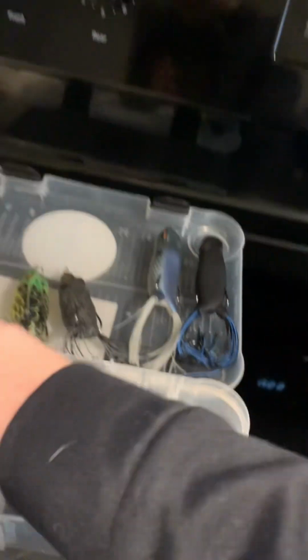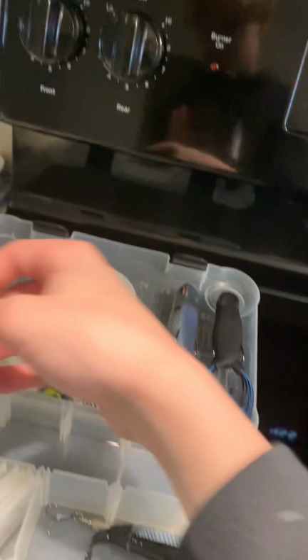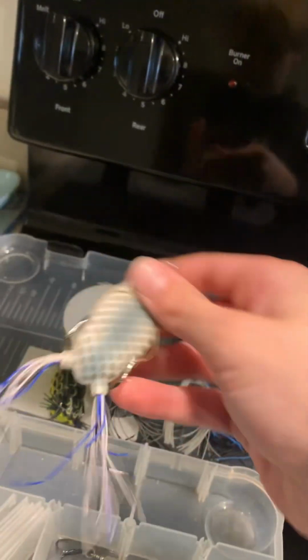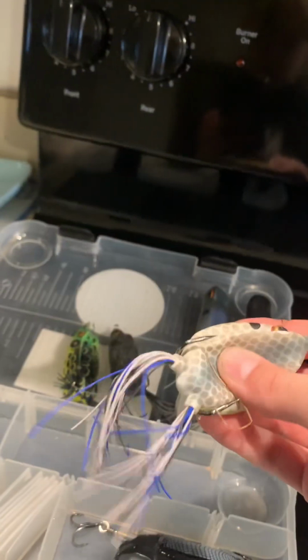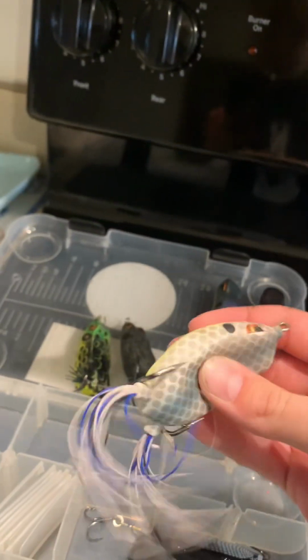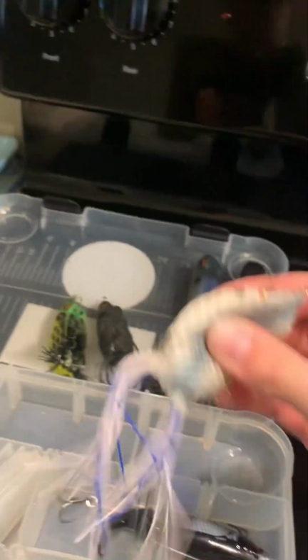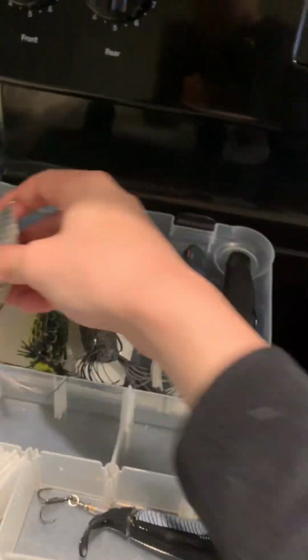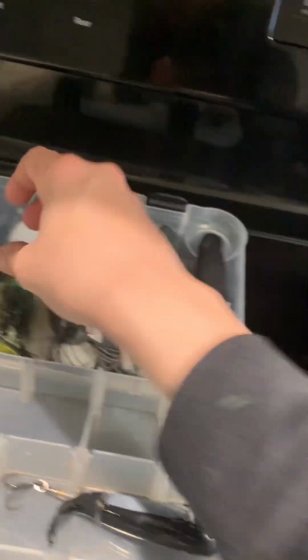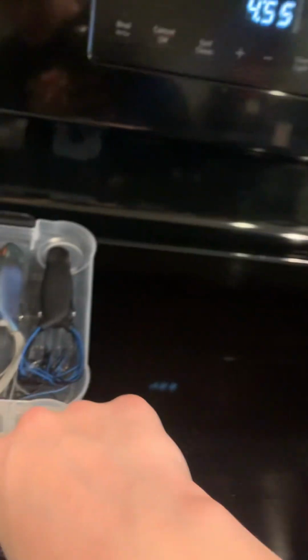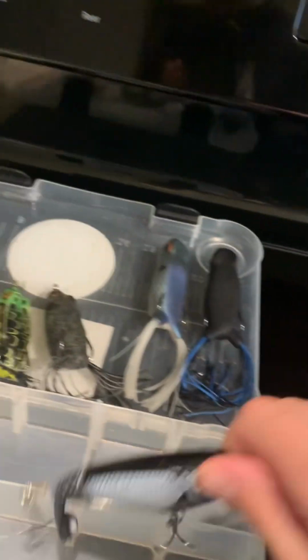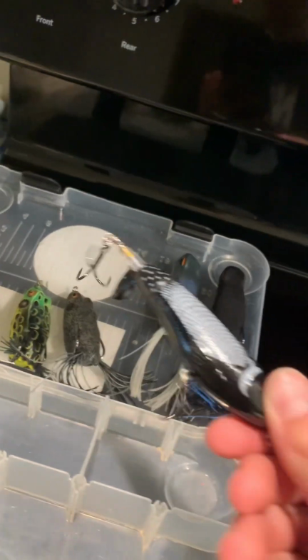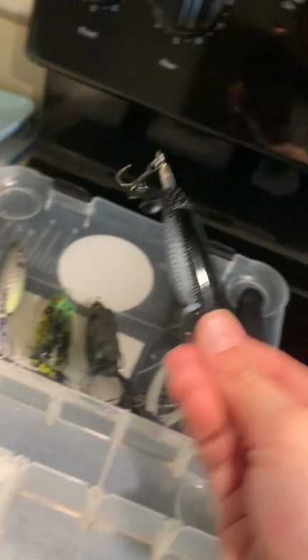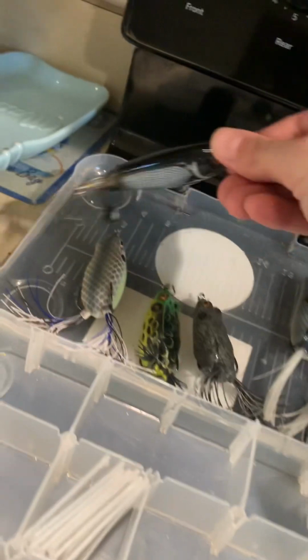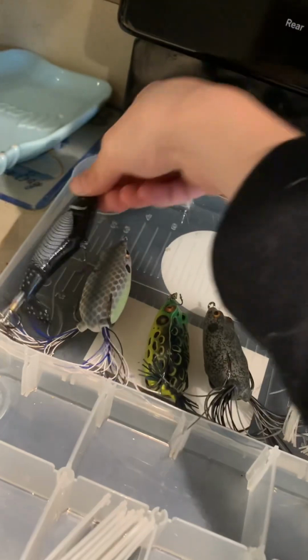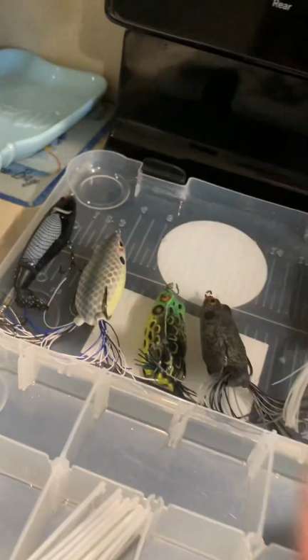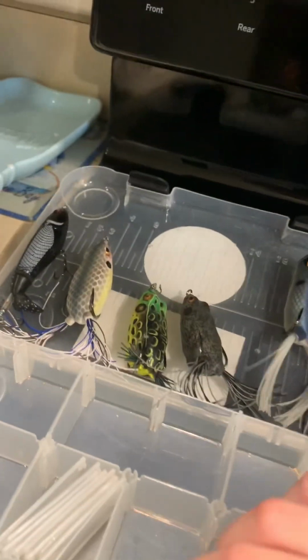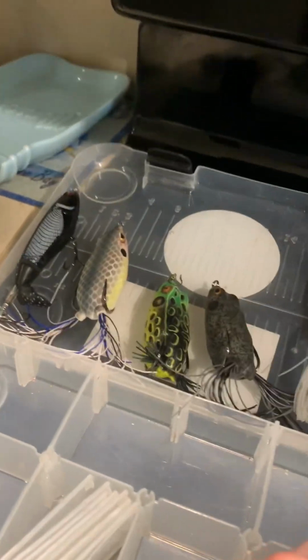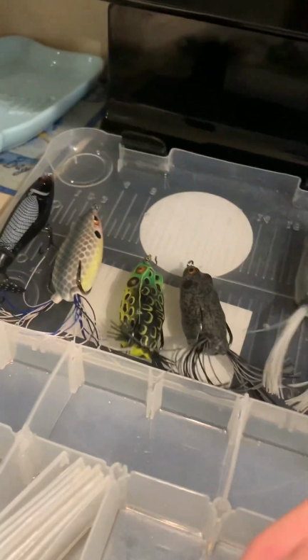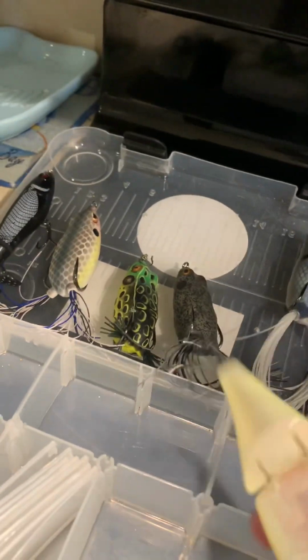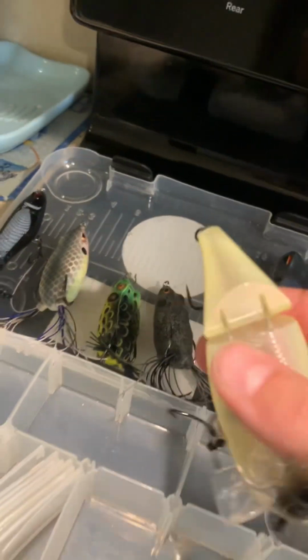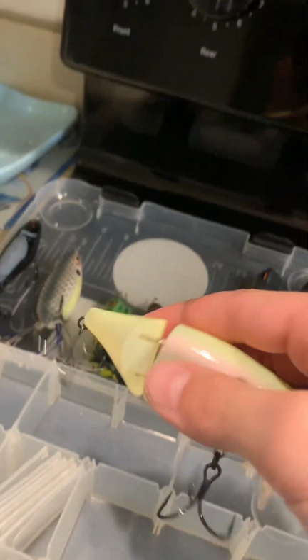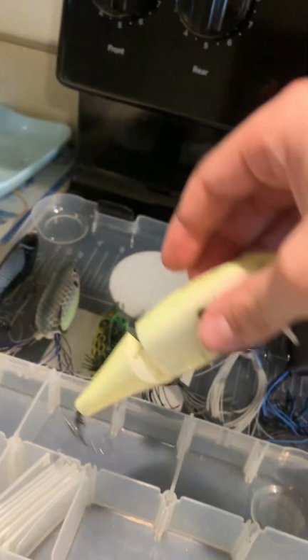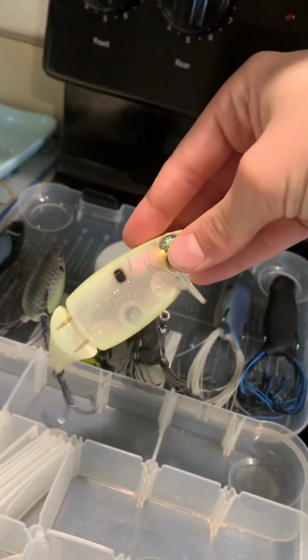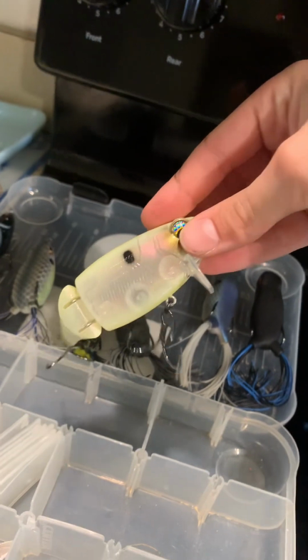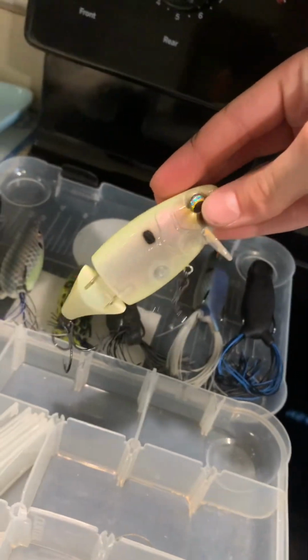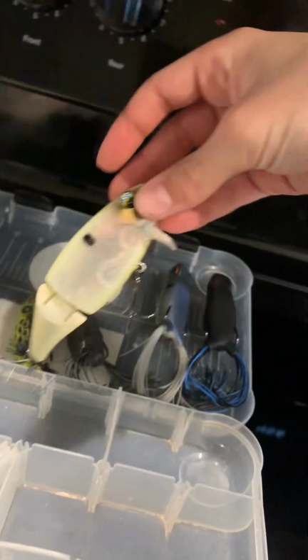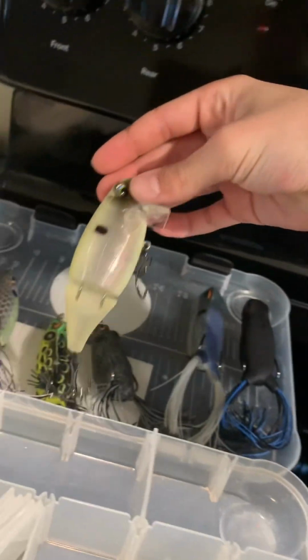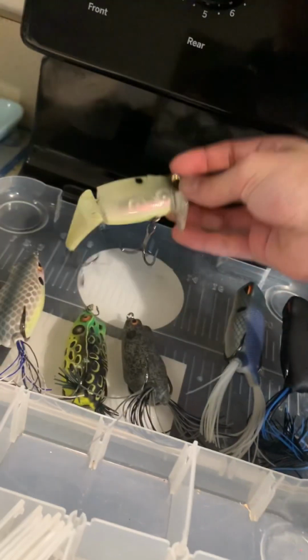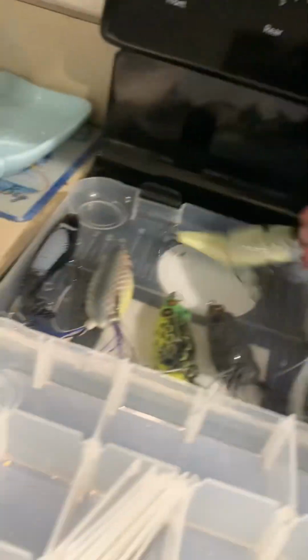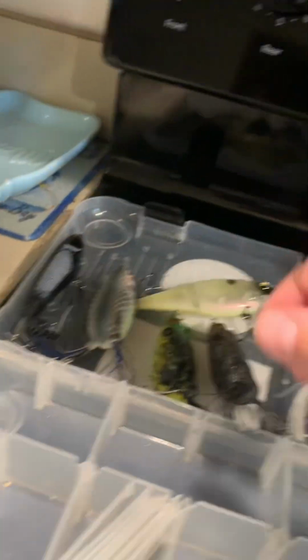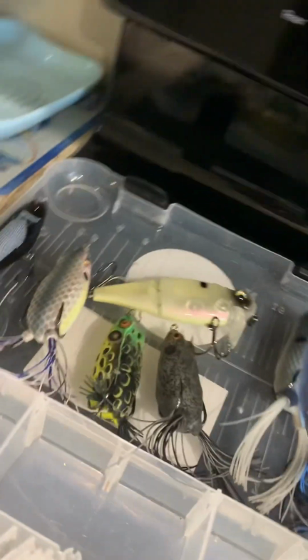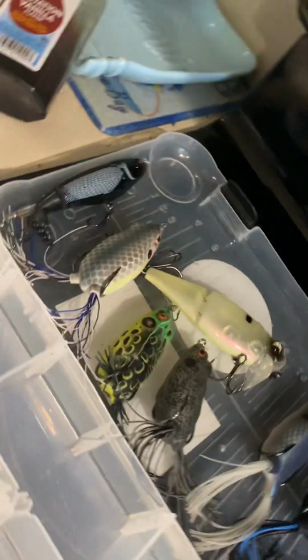This is a Spro Frog — good frog again, caught fish on there. I got a River TC Whopper Plopper. I got a Sixth Sense Speedwake. A lot of people don't count these as topwaters but I do because they run just along the top of the water.